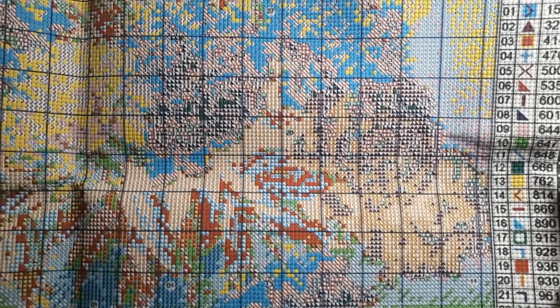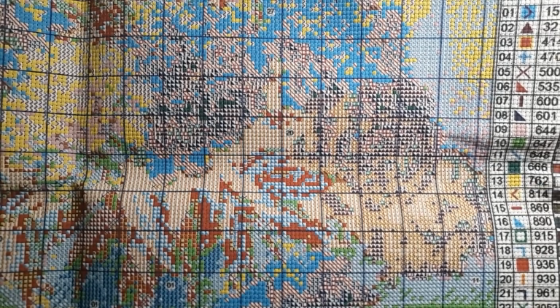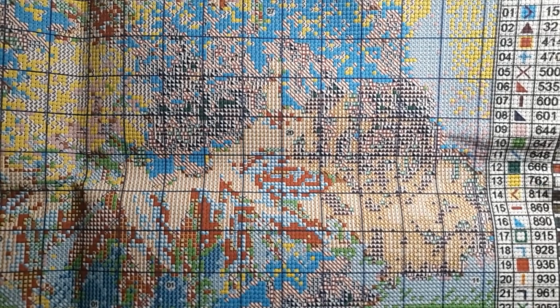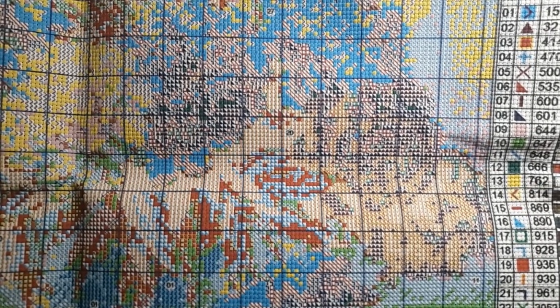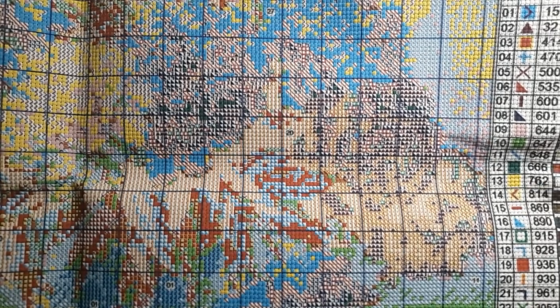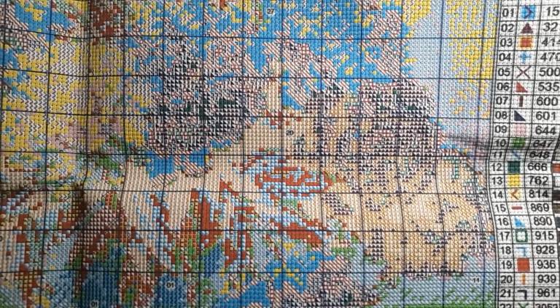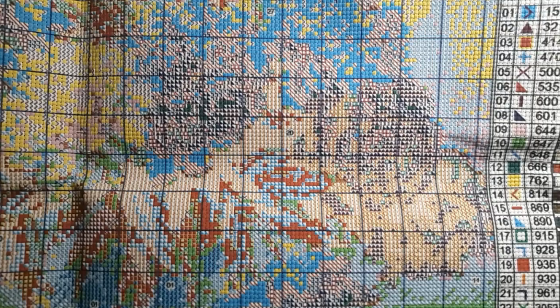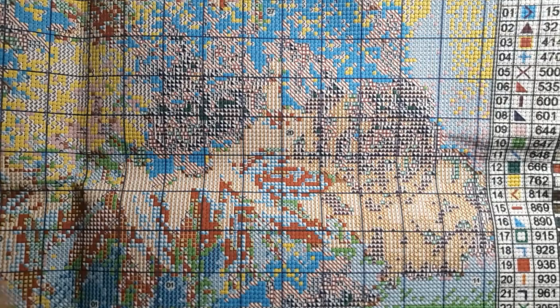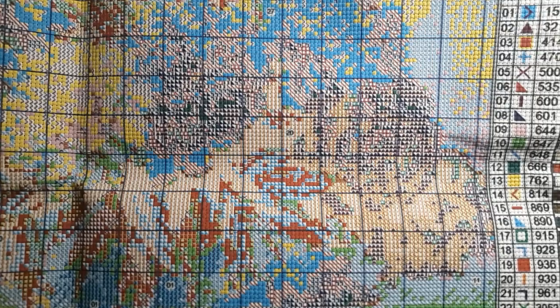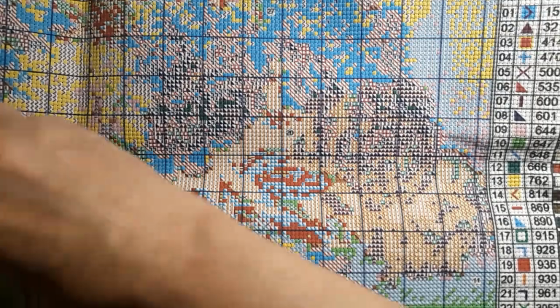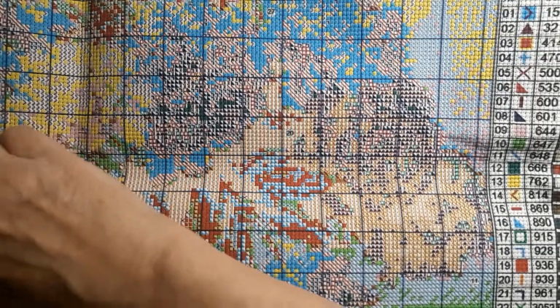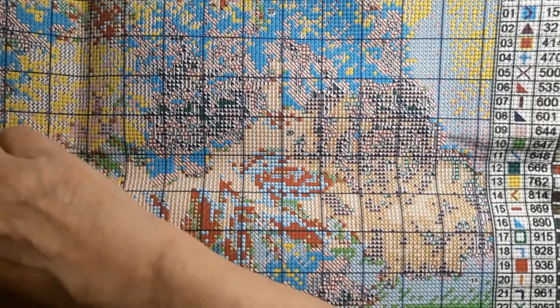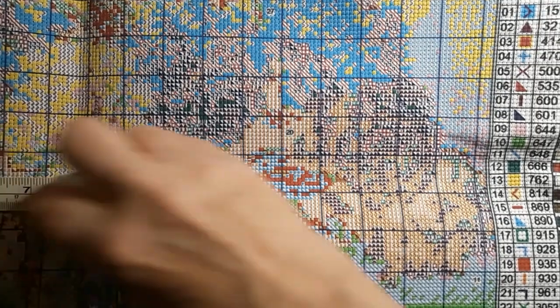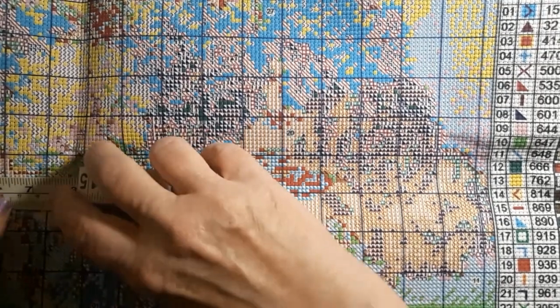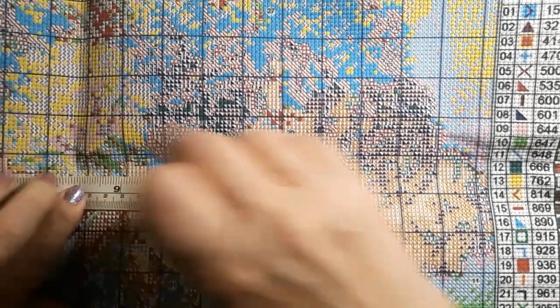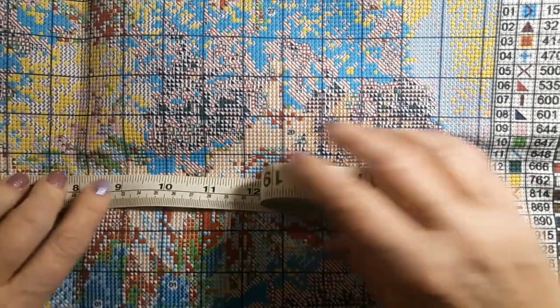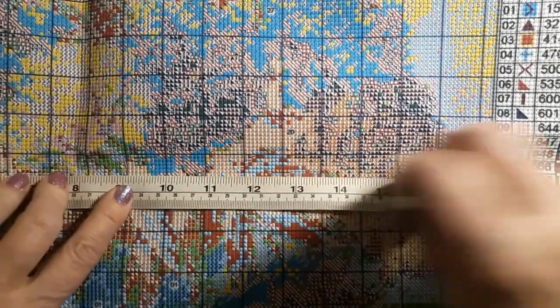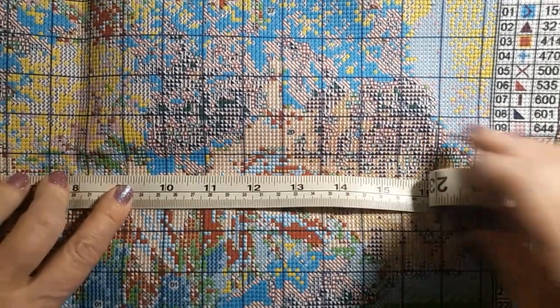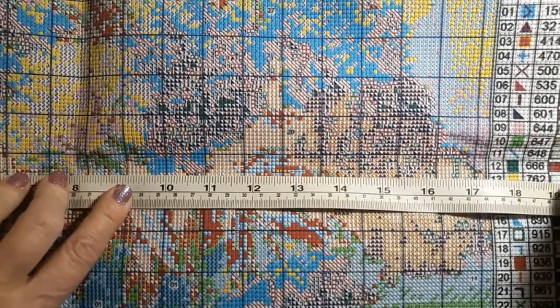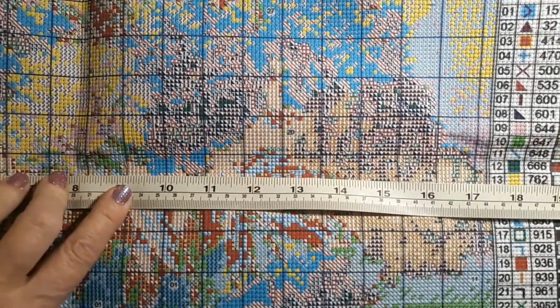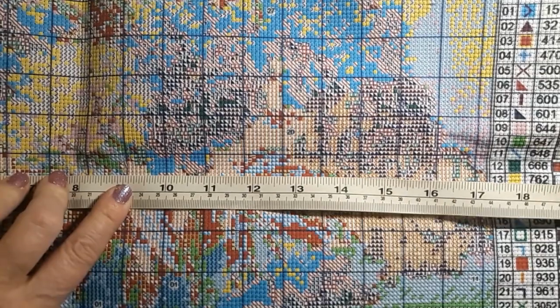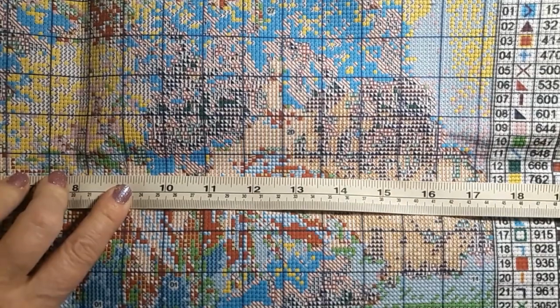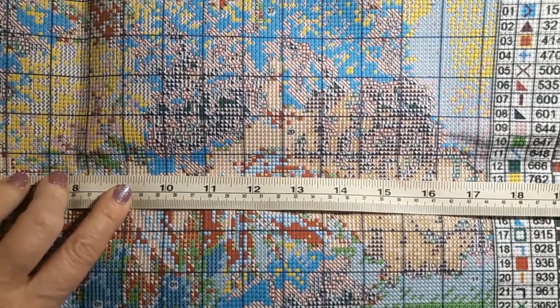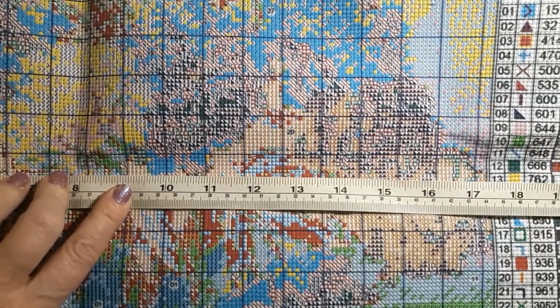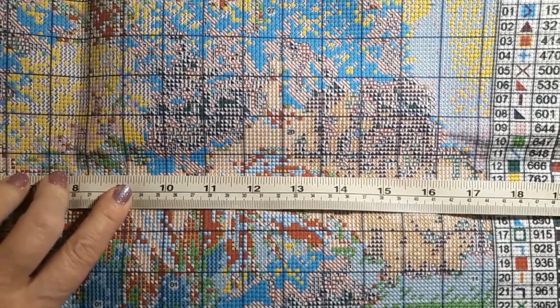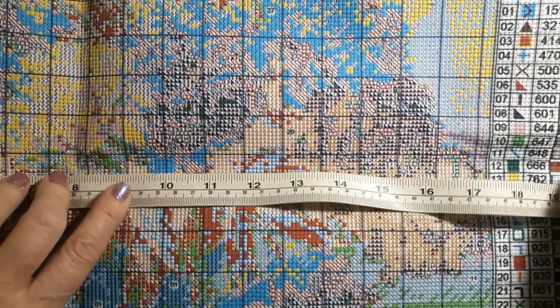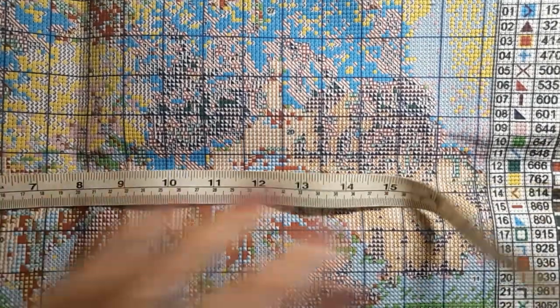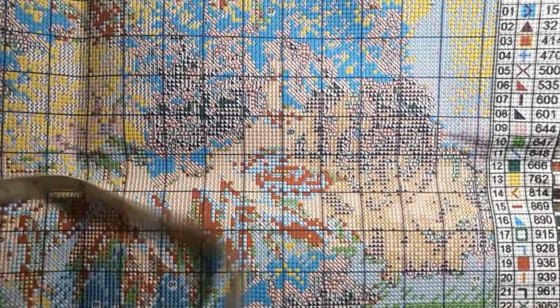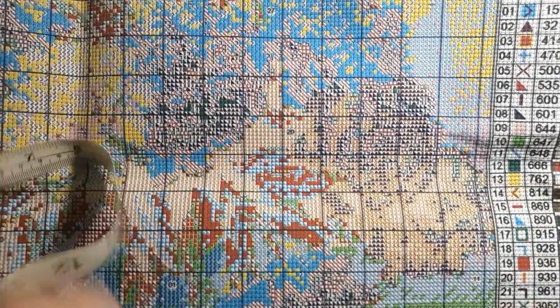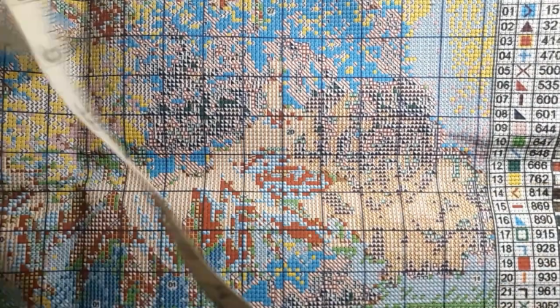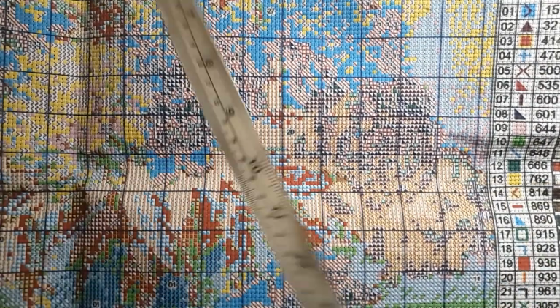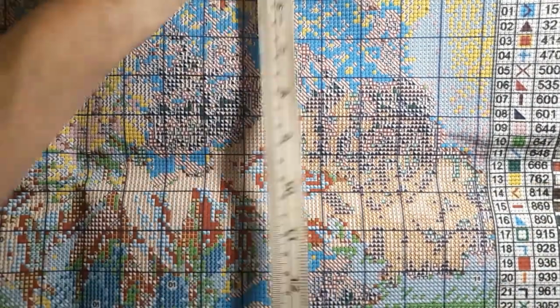Just awesome. Let's see — it measures 49 and a half, which is close to 50, by 40 and a half. It's a little bit bigger there.